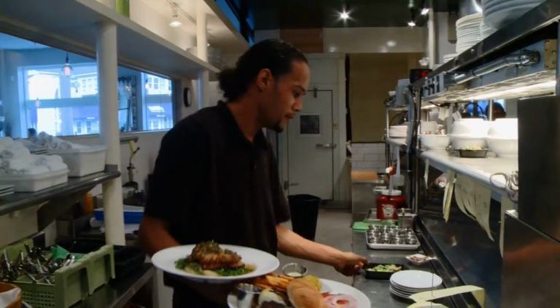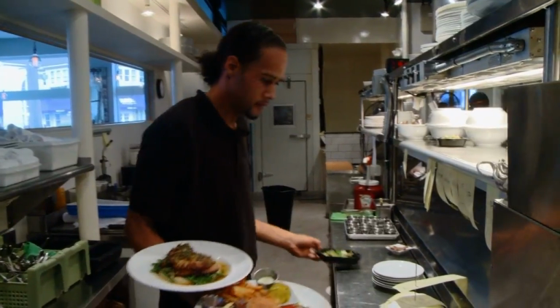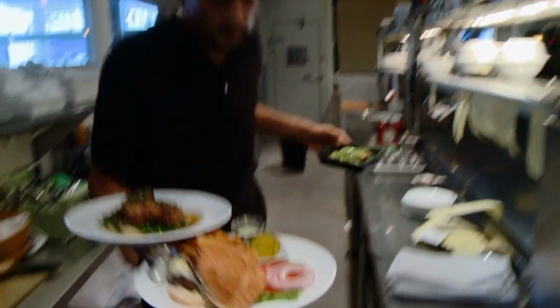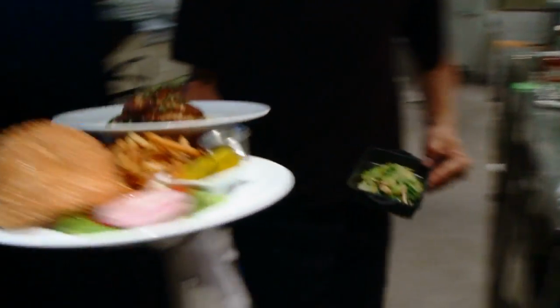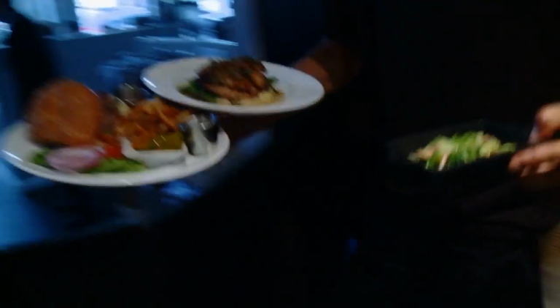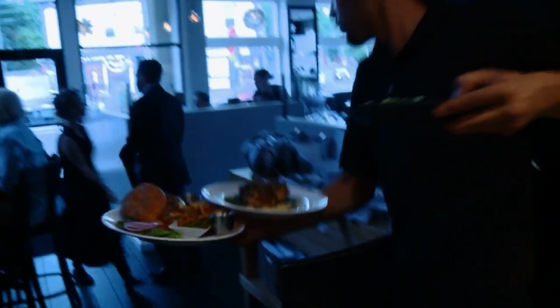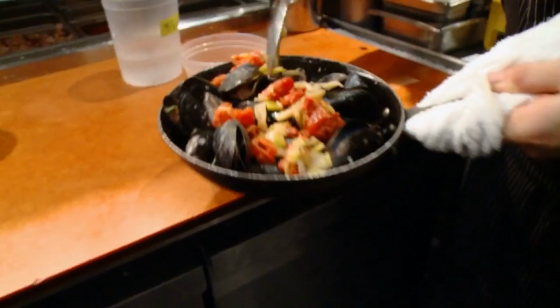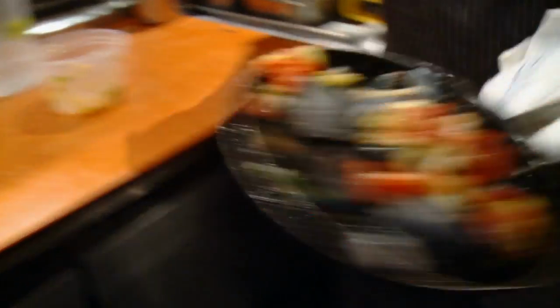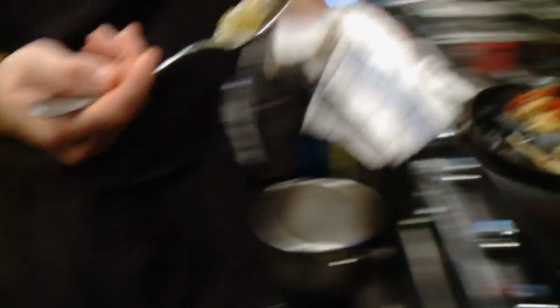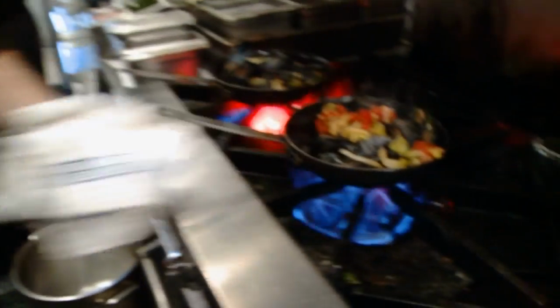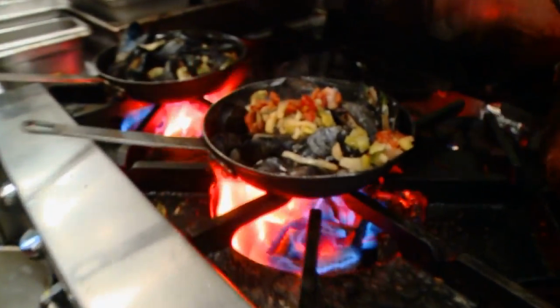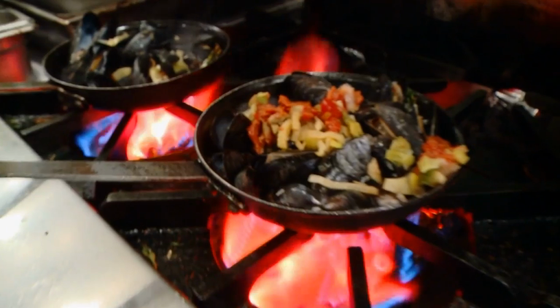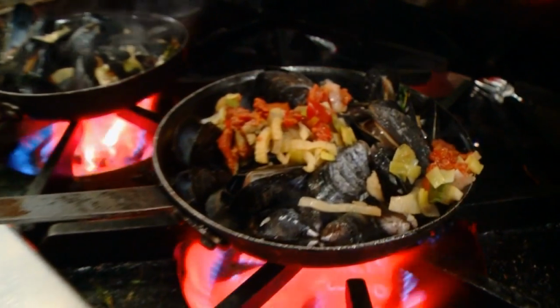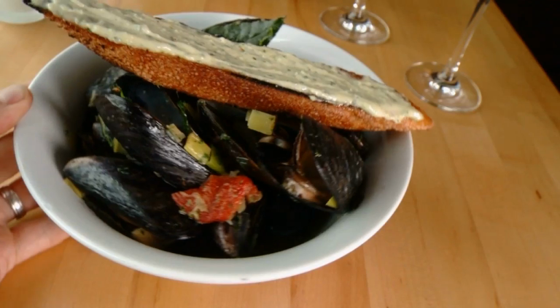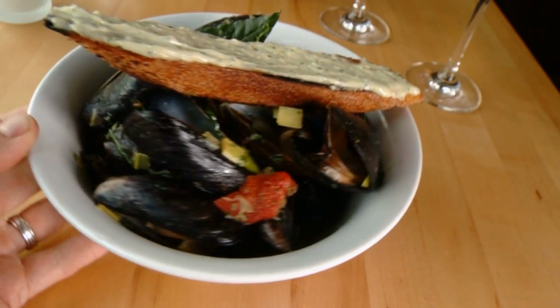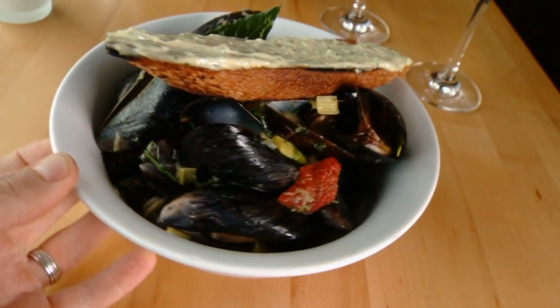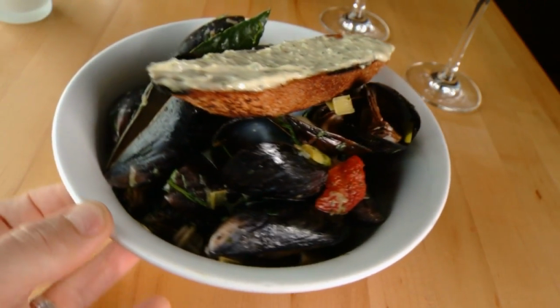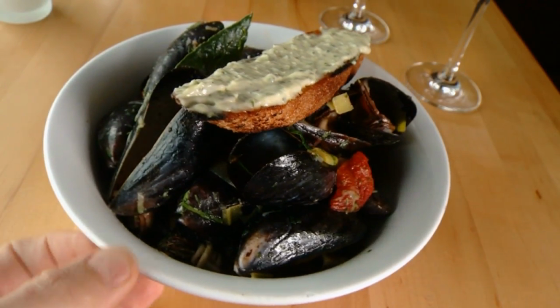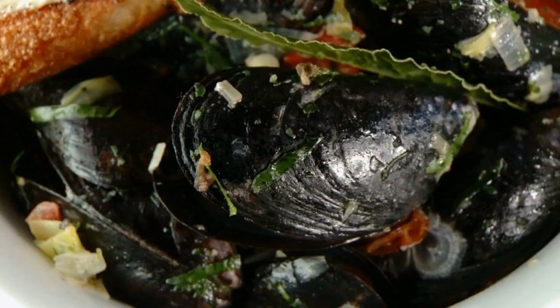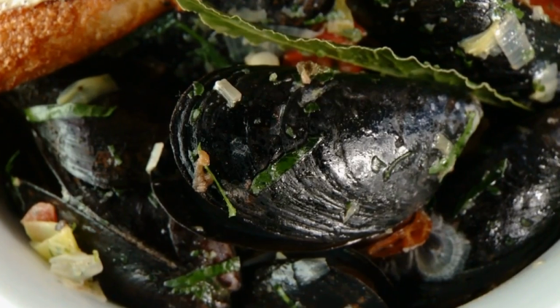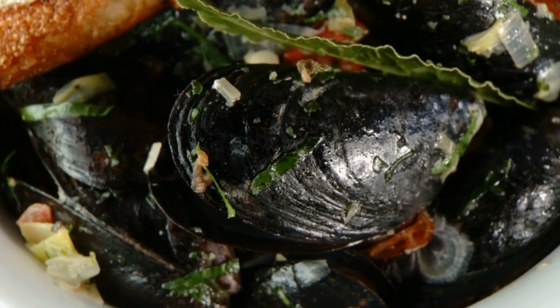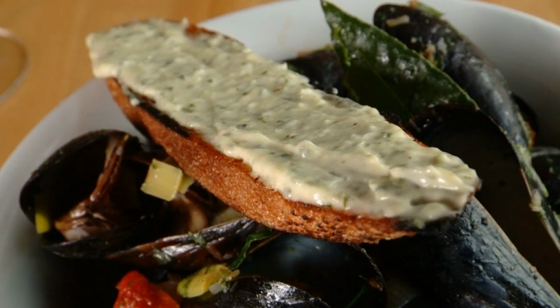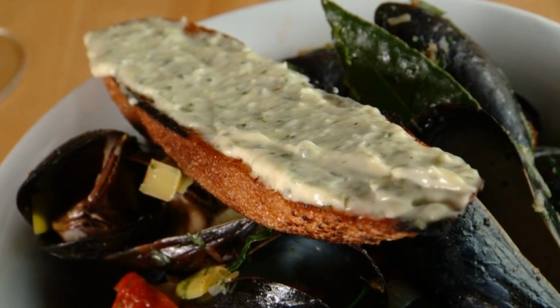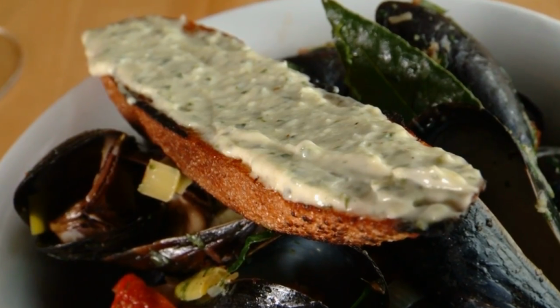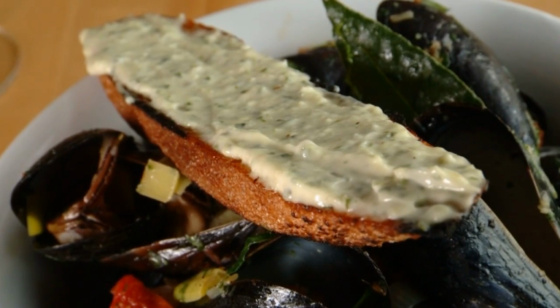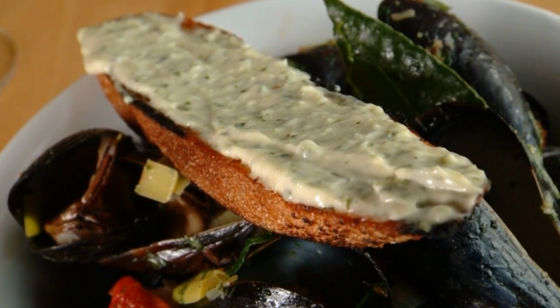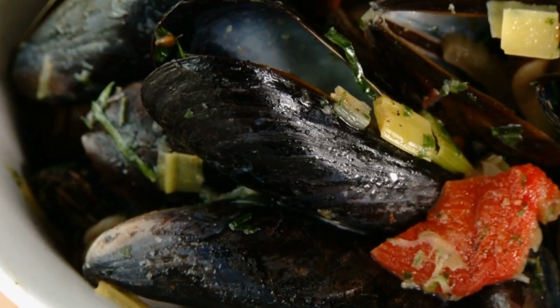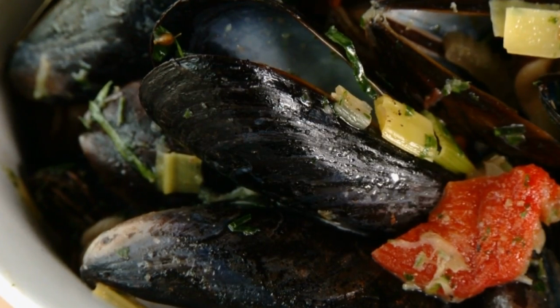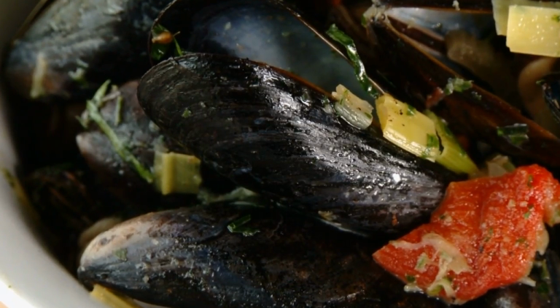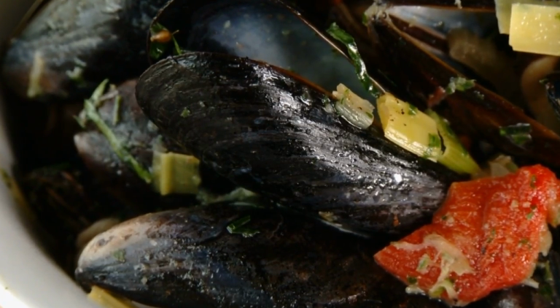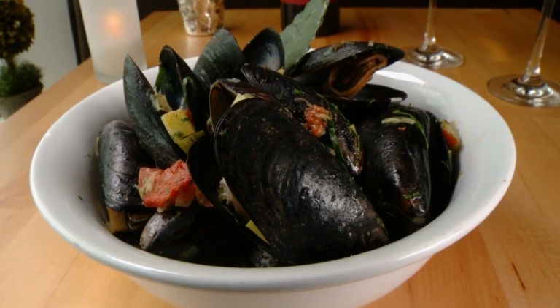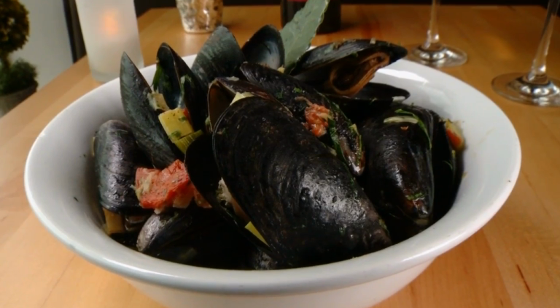And while everything coming out of this kitchen is tasty, the mussels will send you into sensory overload. Served in a broth with tomato confit, leeks, and fennel — if you walk through the dining room and someone's ordered mussels, you can smell it. It's garlicky and delicious.